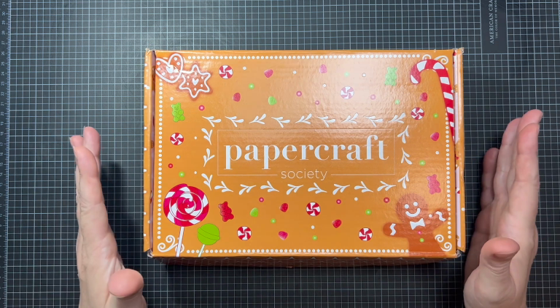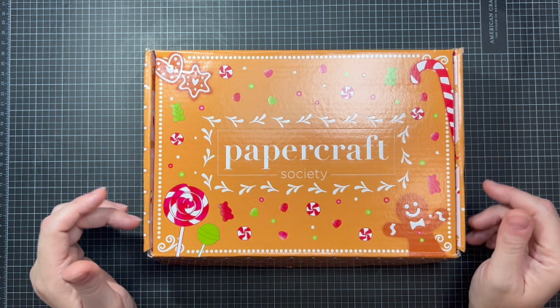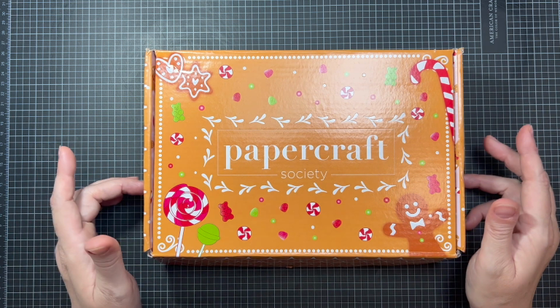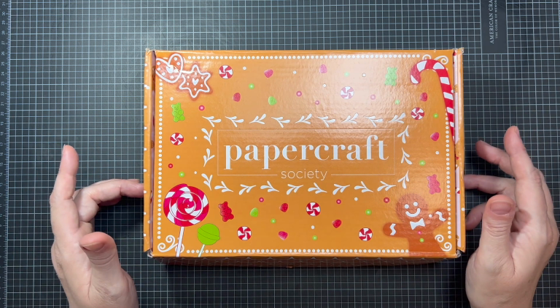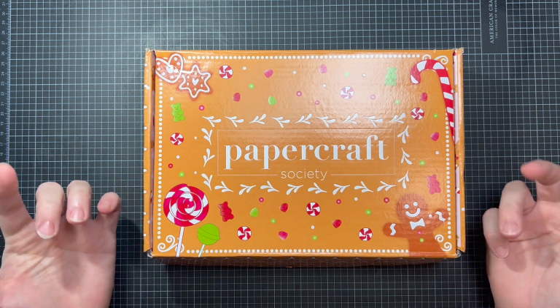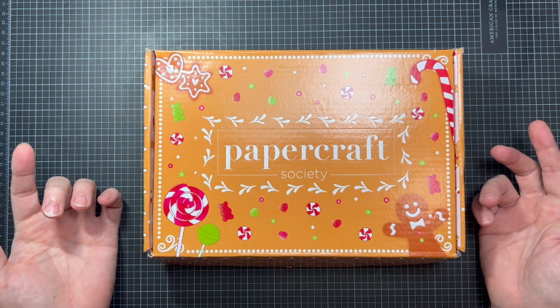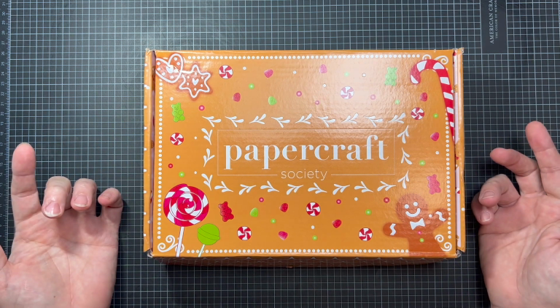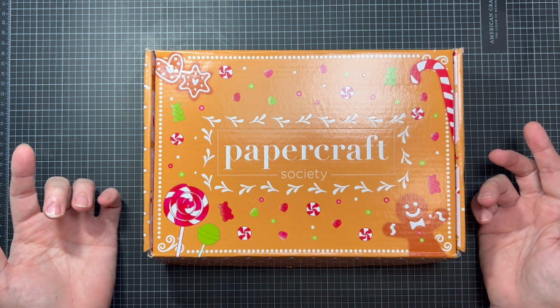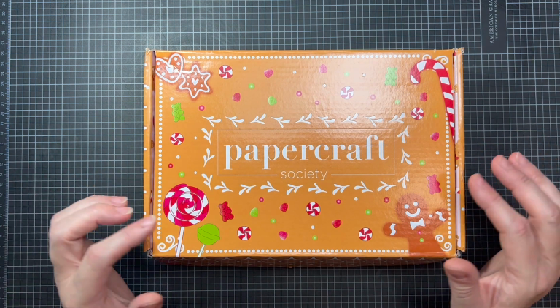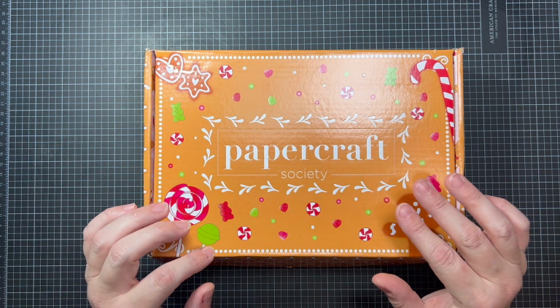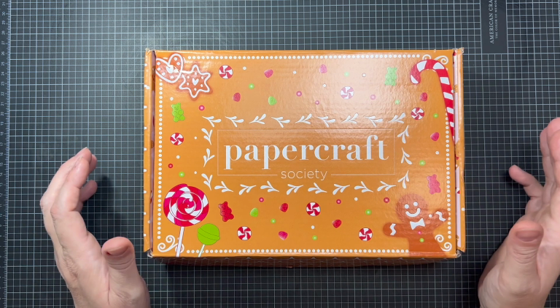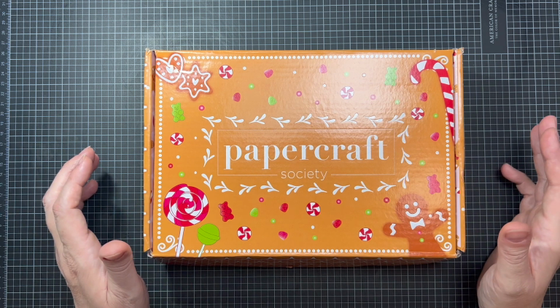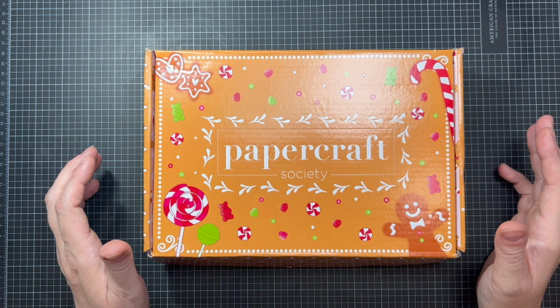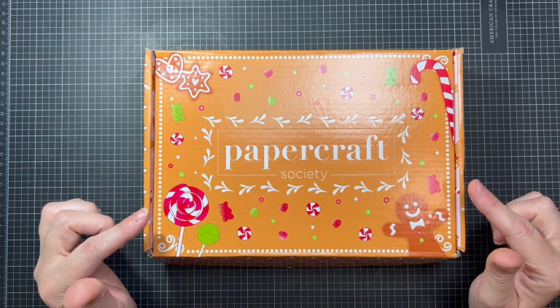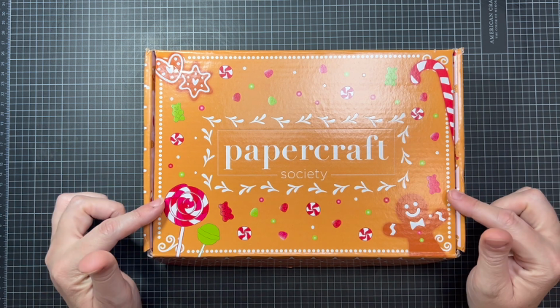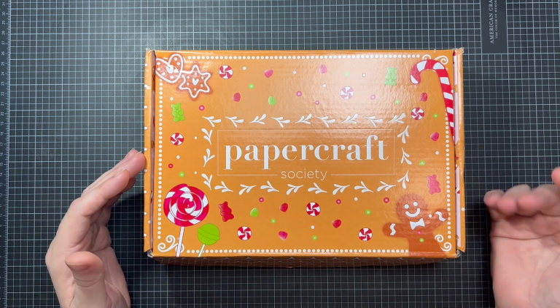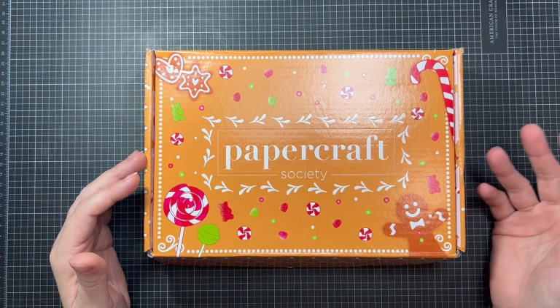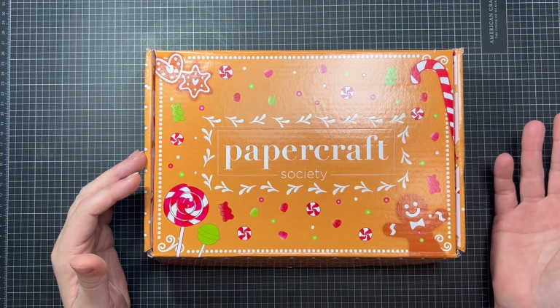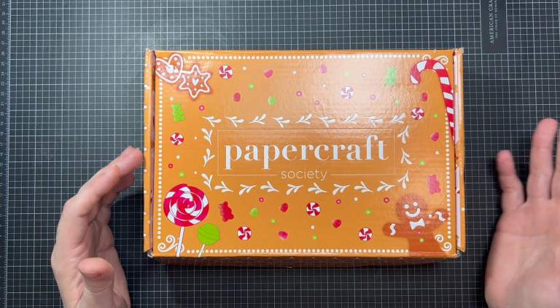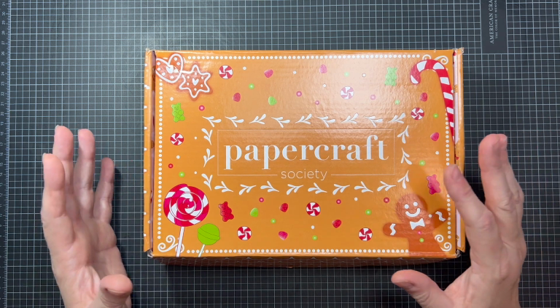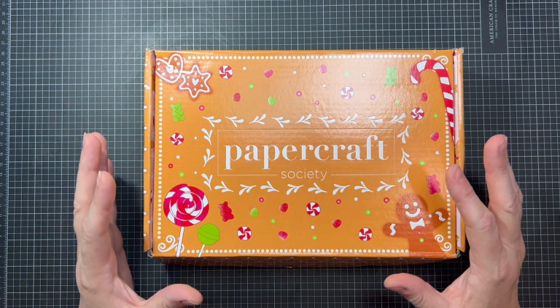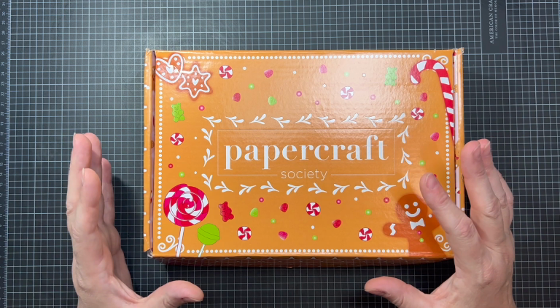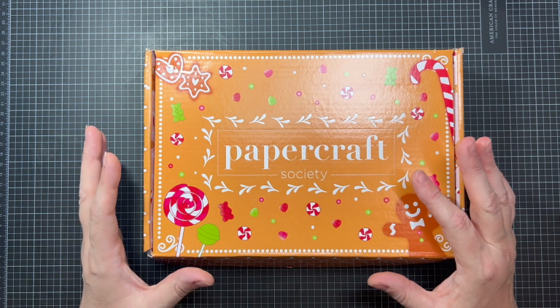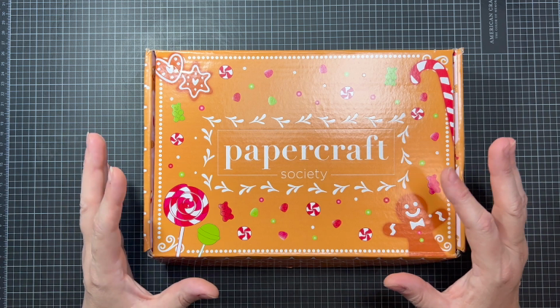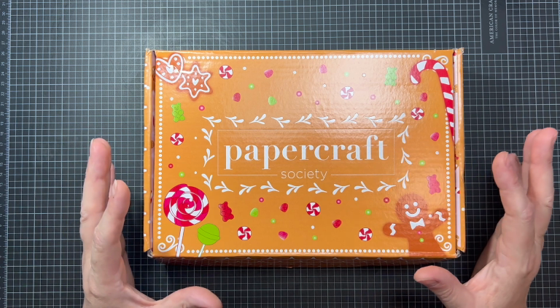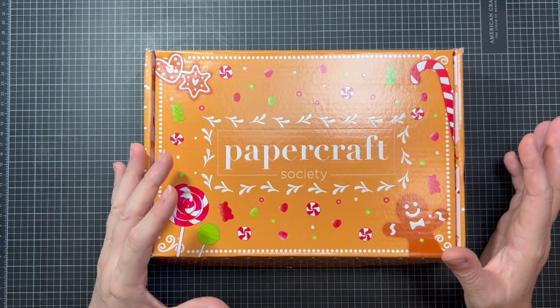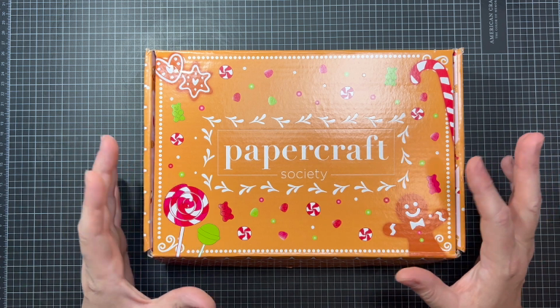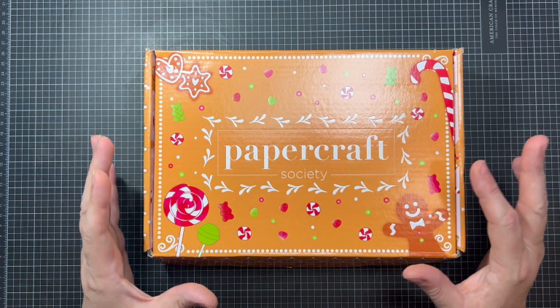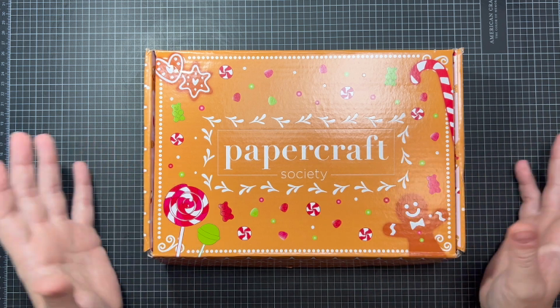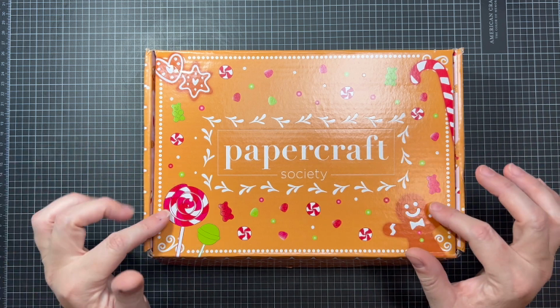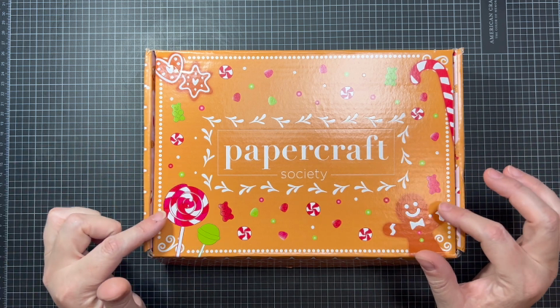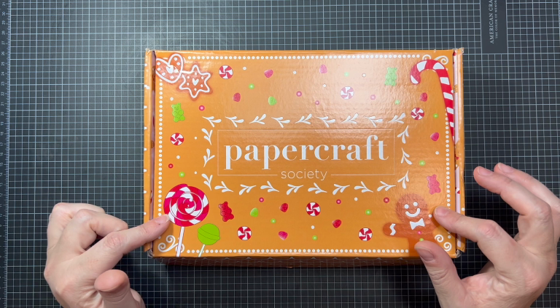Just a little background: Papercraft Society has these monthly subscription boxes and they are chock full of all sorts of goodies. Every month there's a different designer that designs the projects and the supplies and all the goodies that go into these boxes.